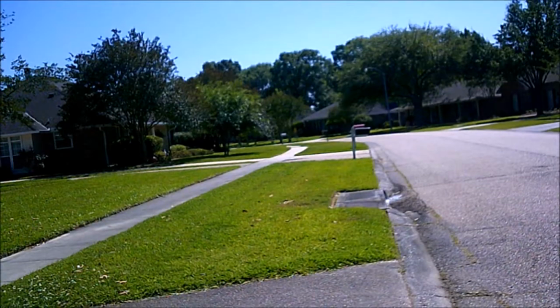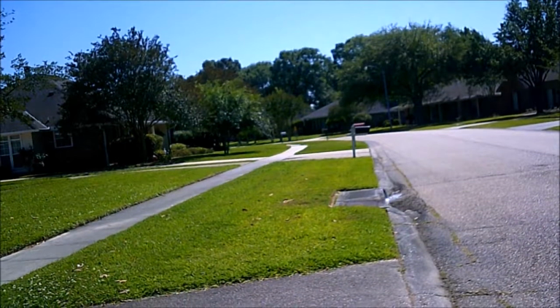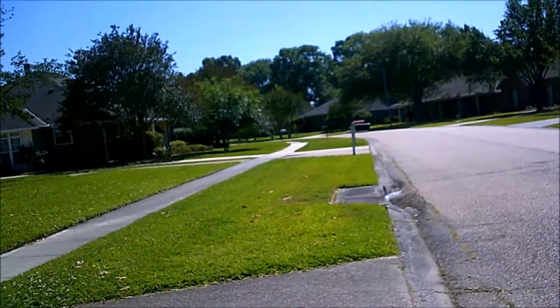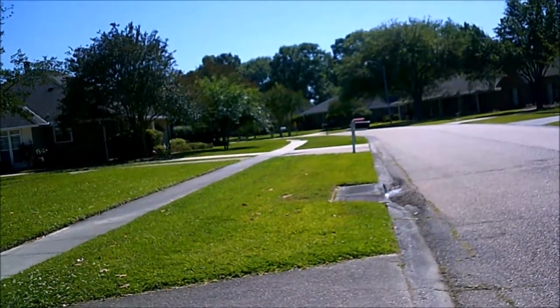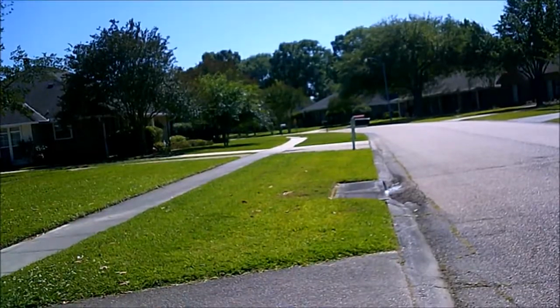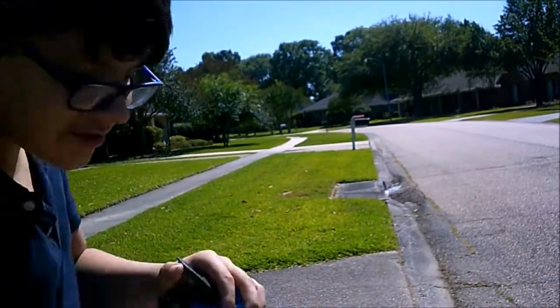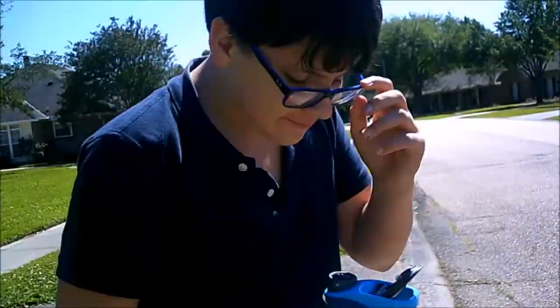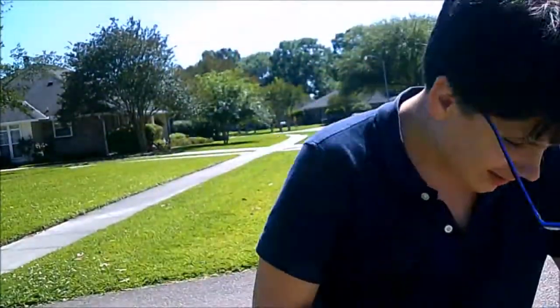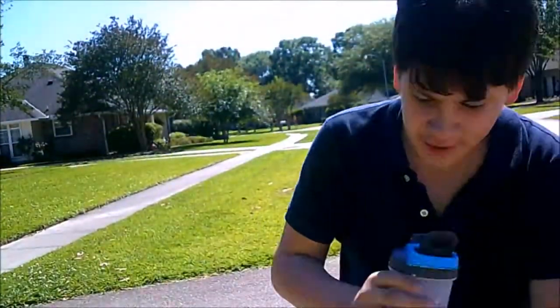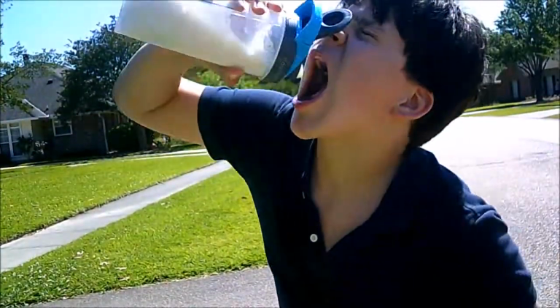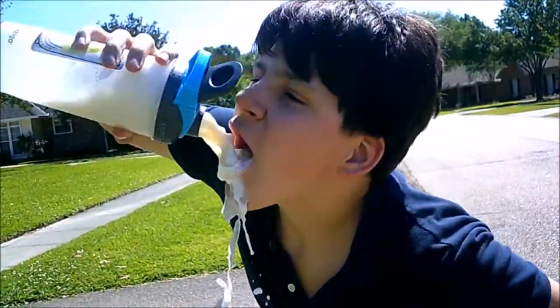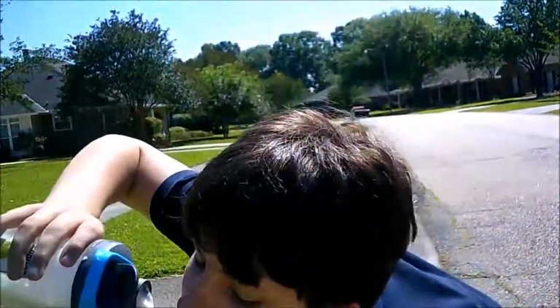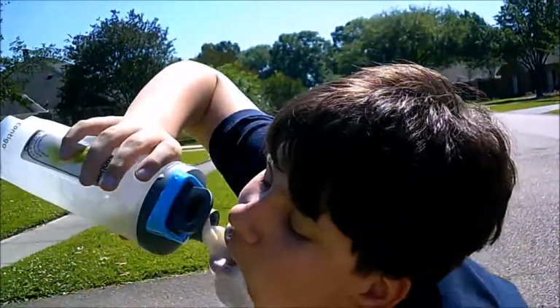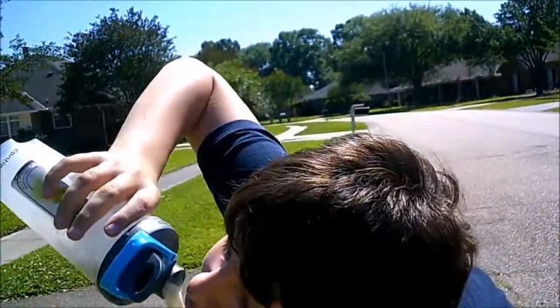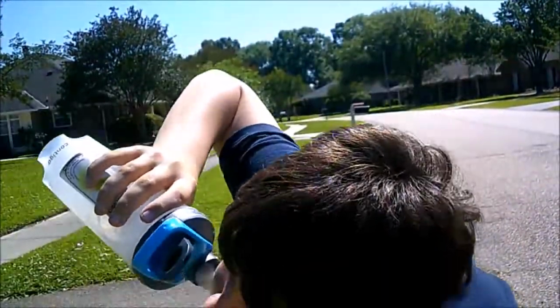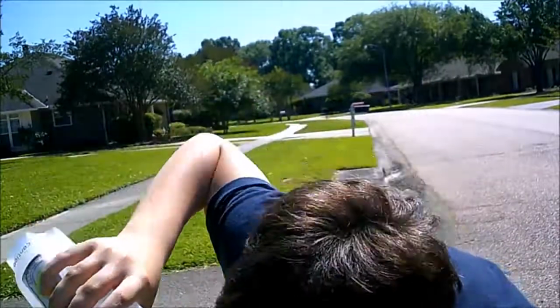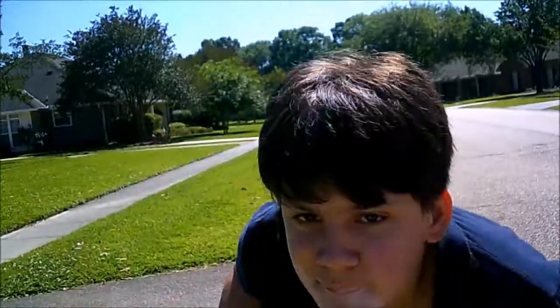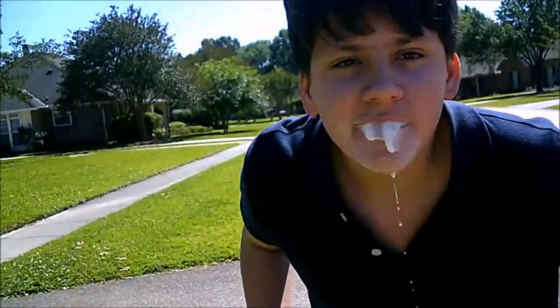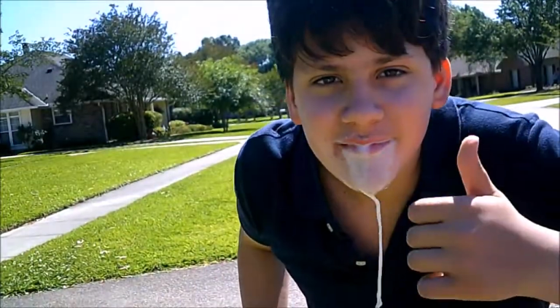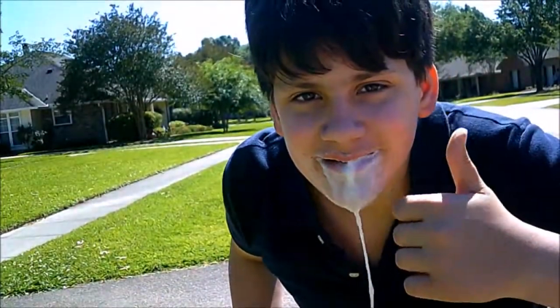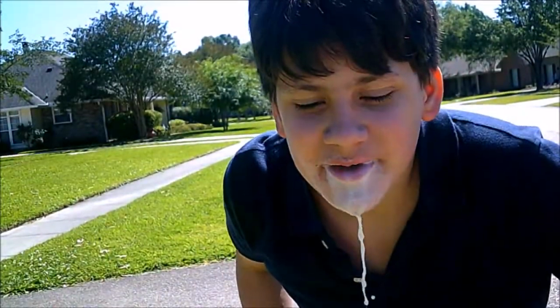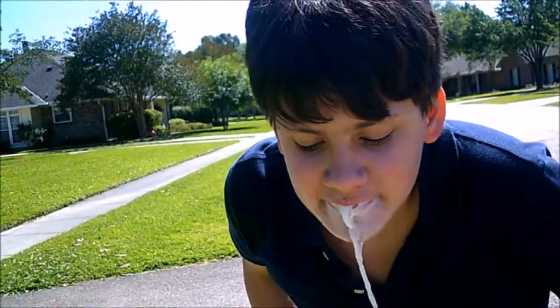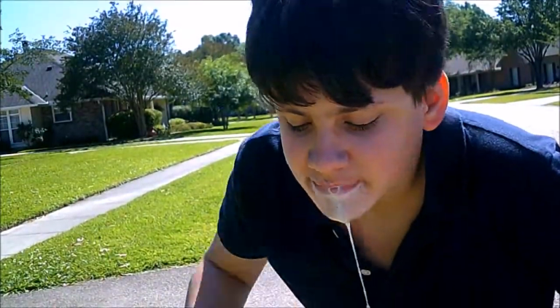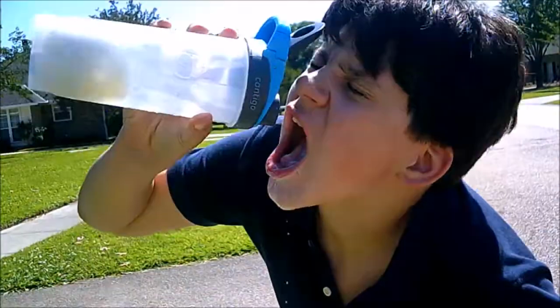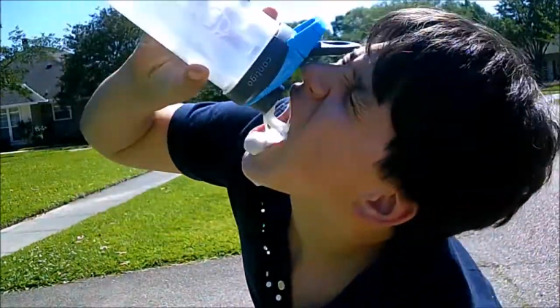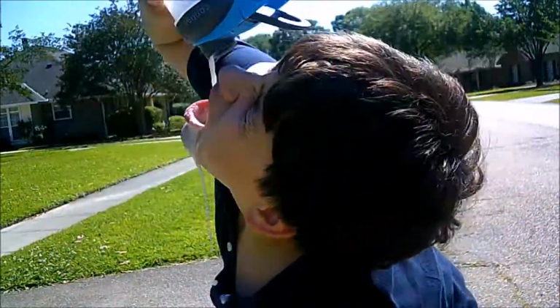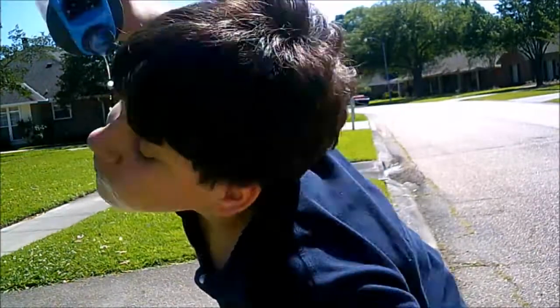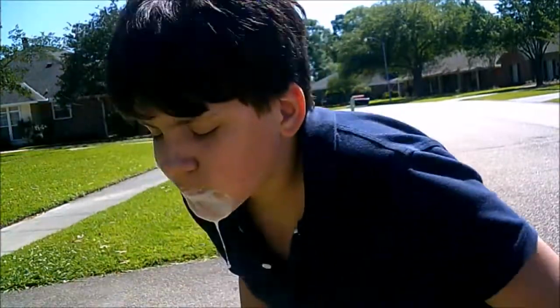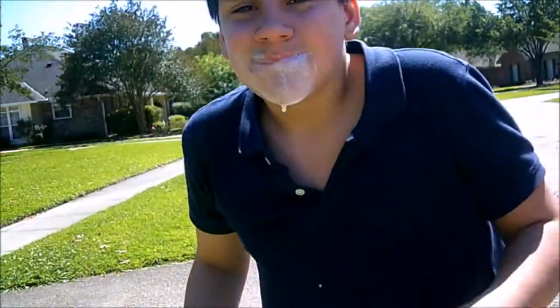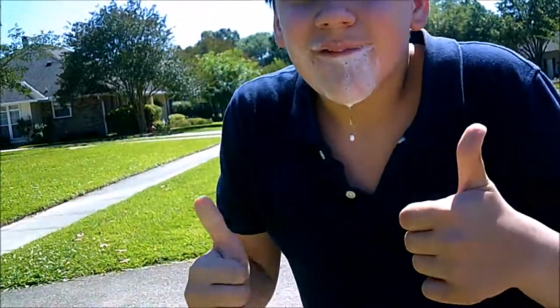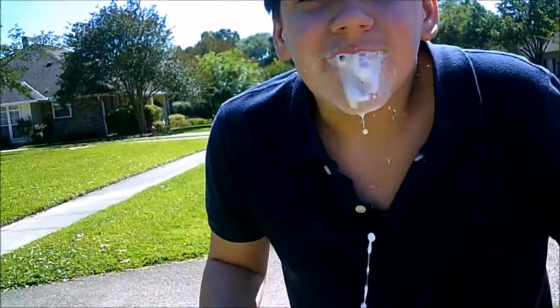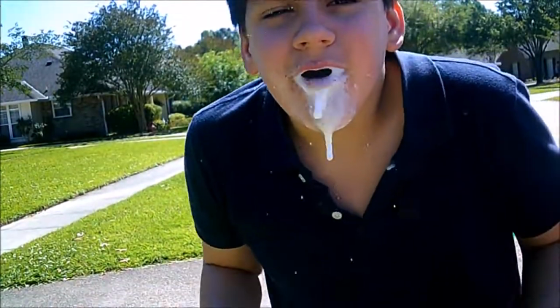And for the final step: drink it. Drink it. We're good.